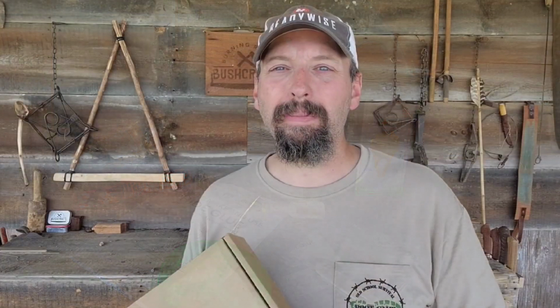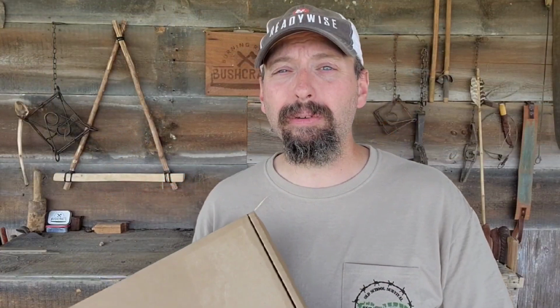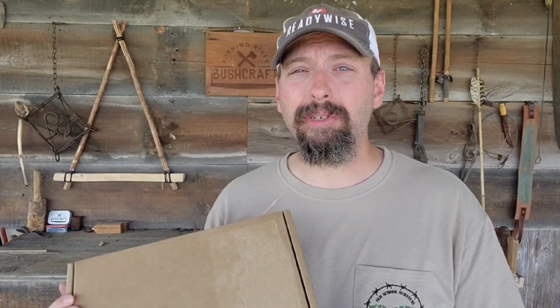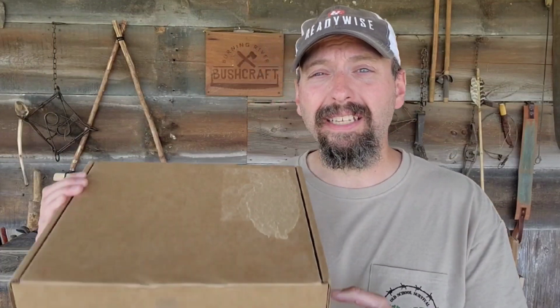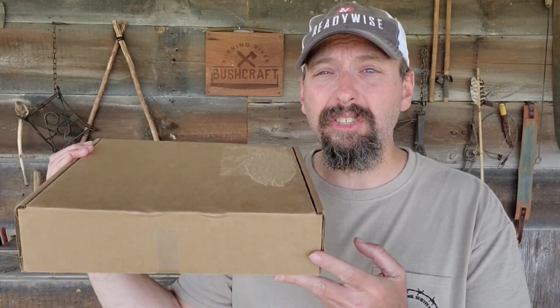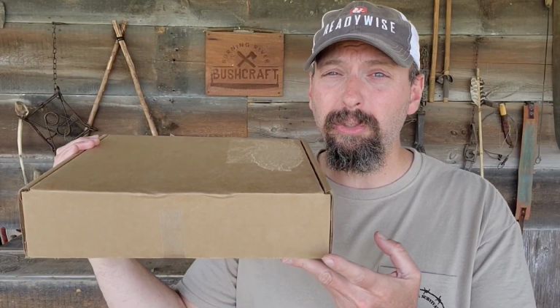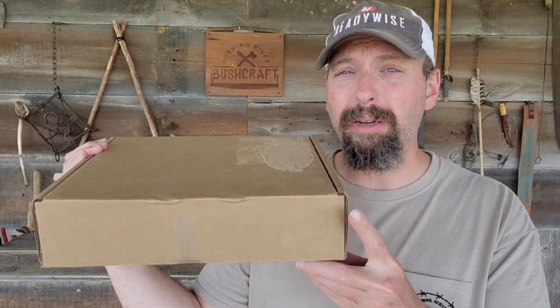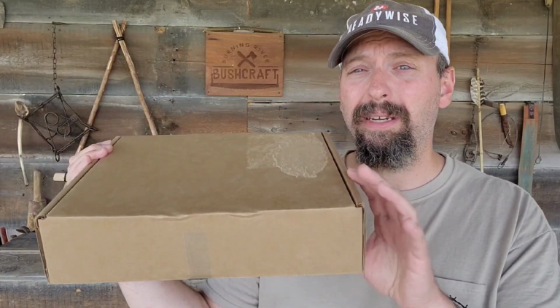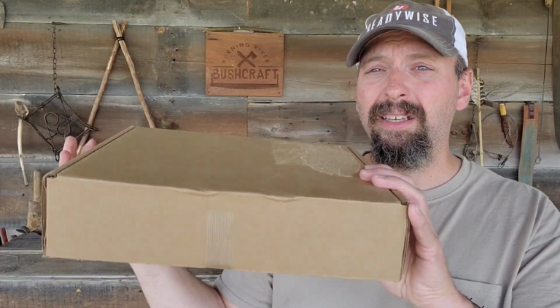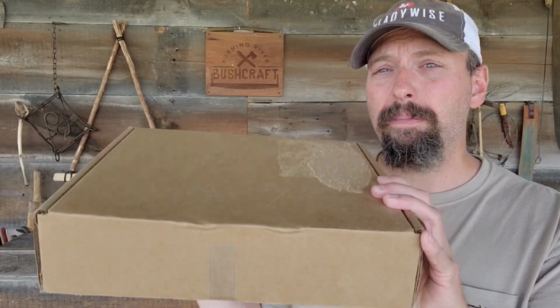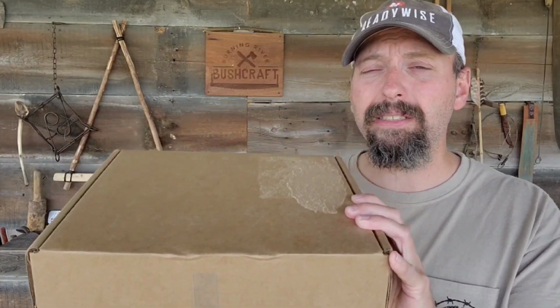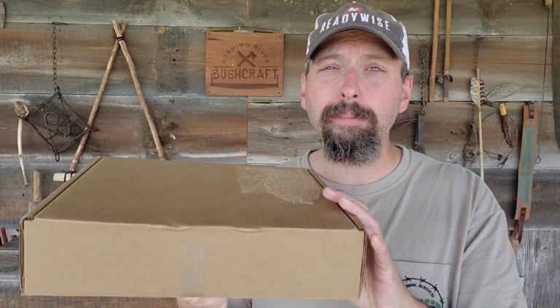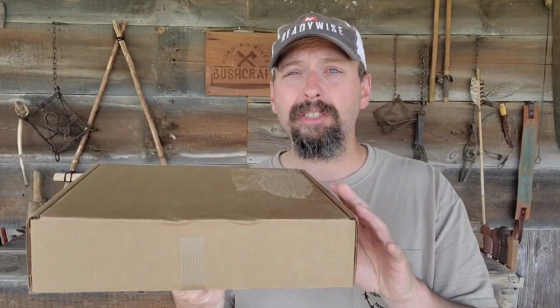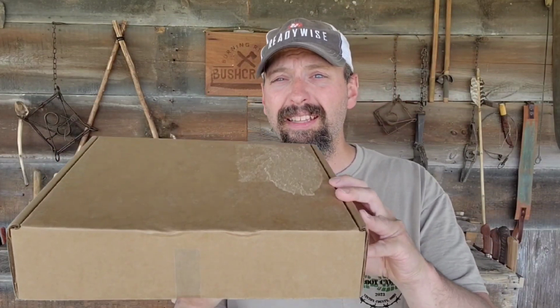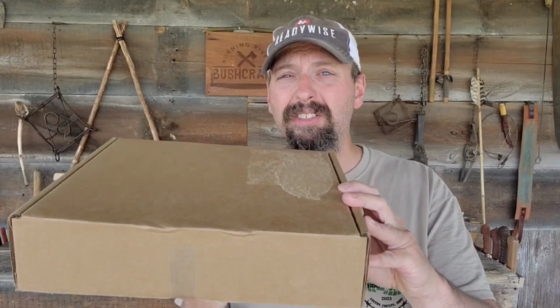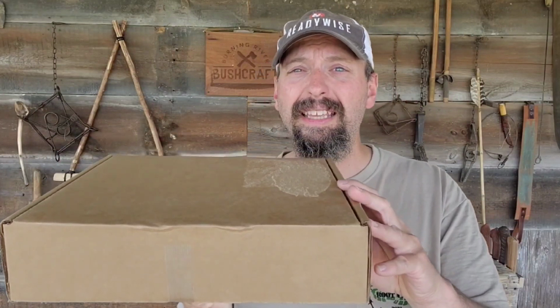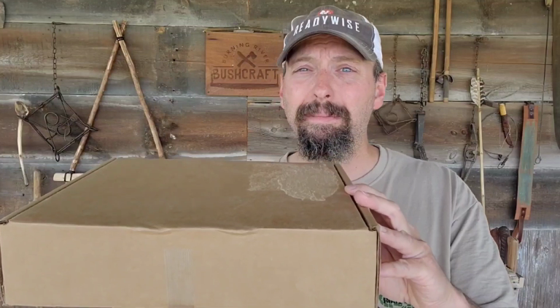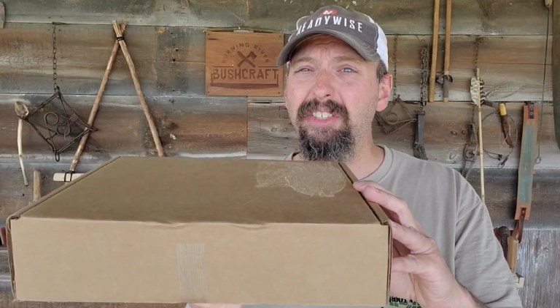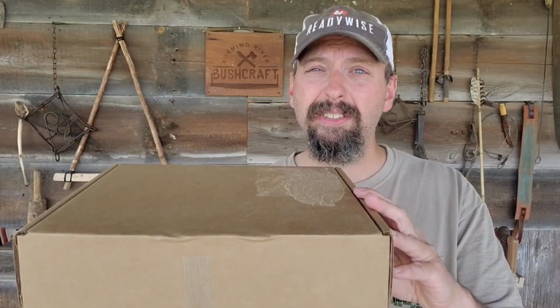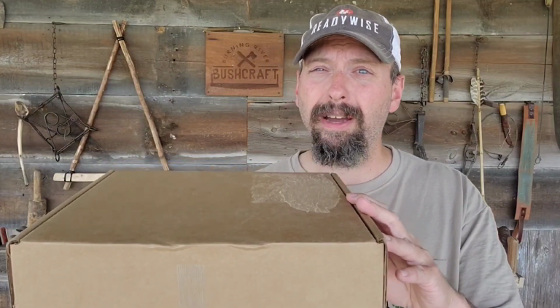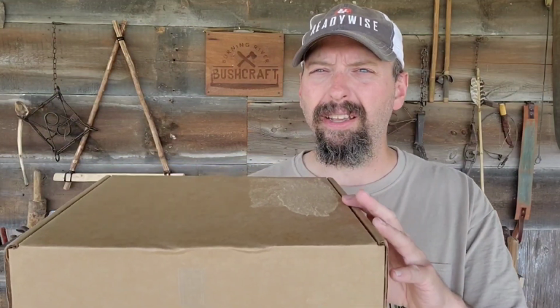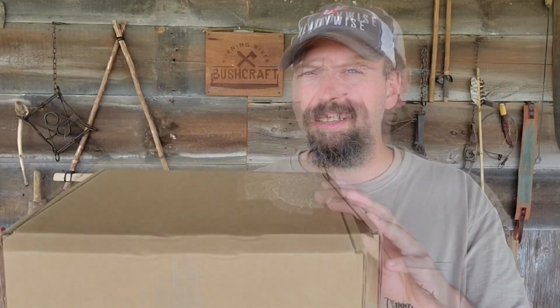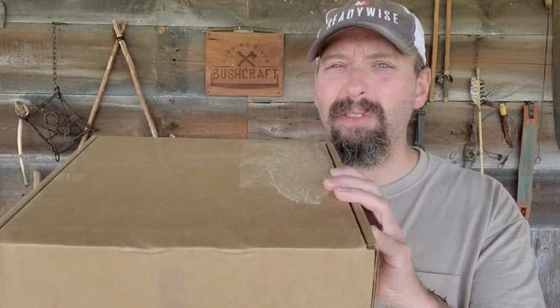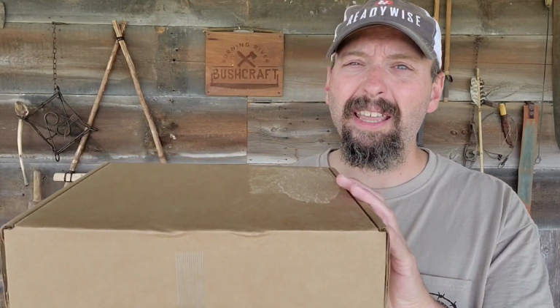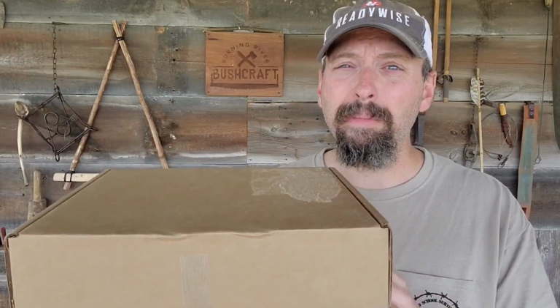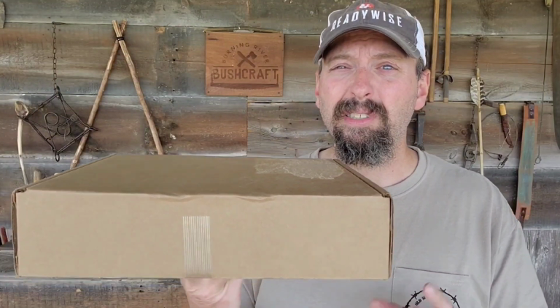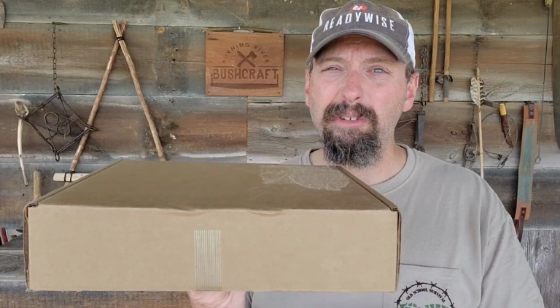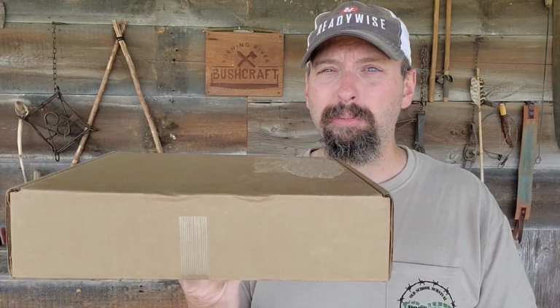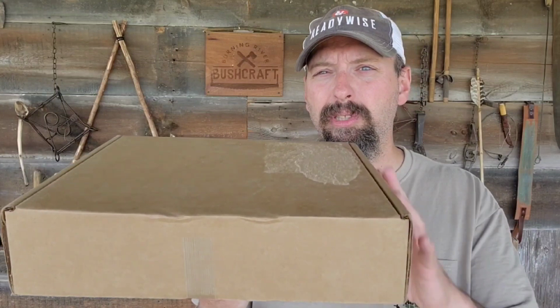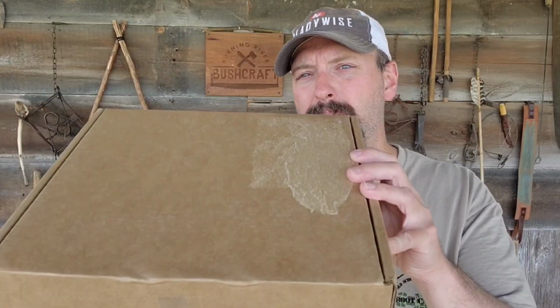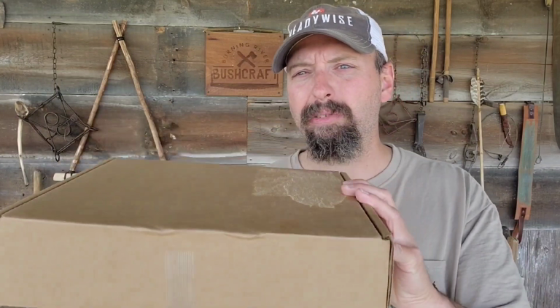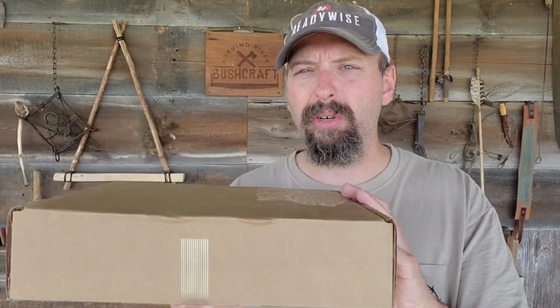Welcome back to Burning River Bushcraft. Let's take a look at the June 2023 Apocabox. The Apocabox is out a little bit early this month so that they can get the box in your hands by Father's Day. This is a bi-monthly survival-based subscription service put out by Creek Stewart.